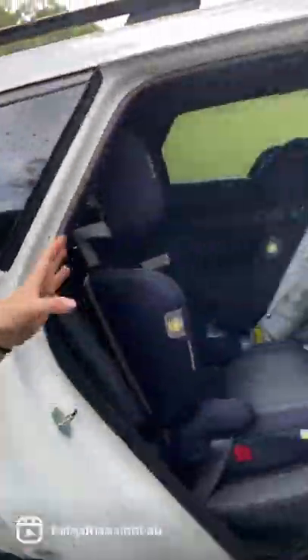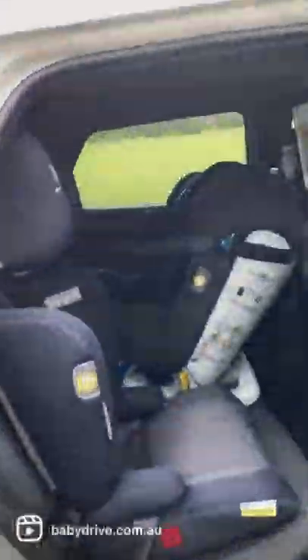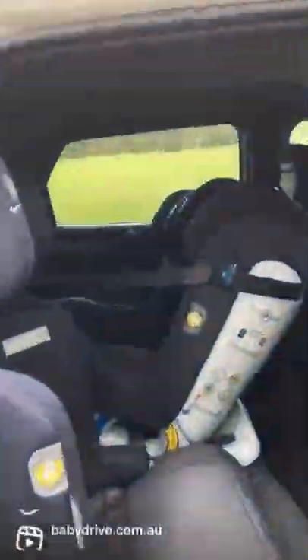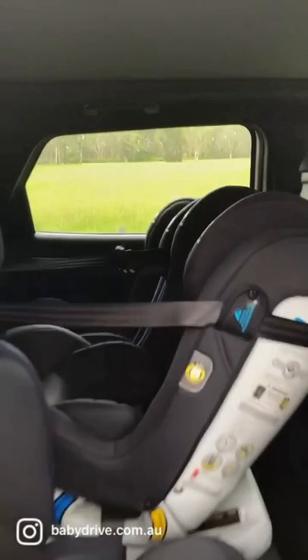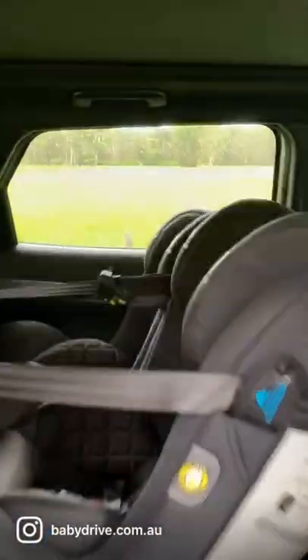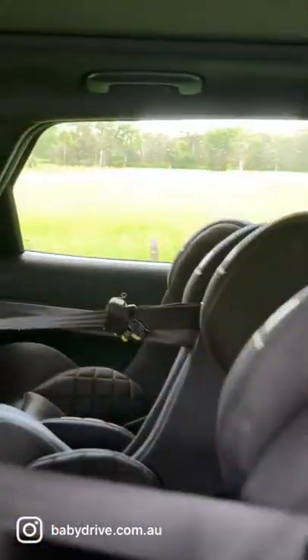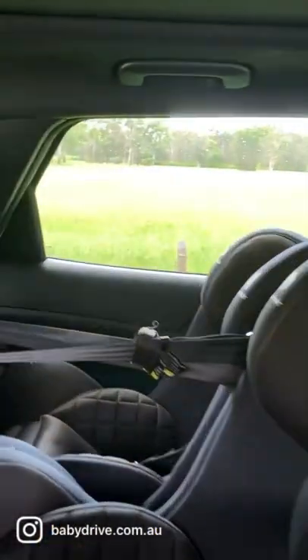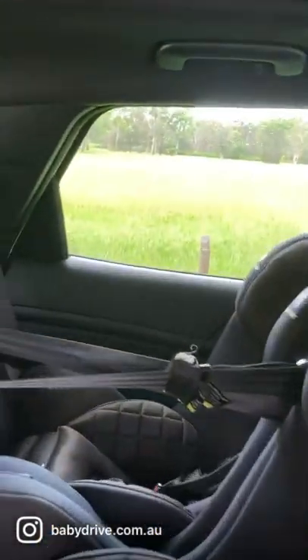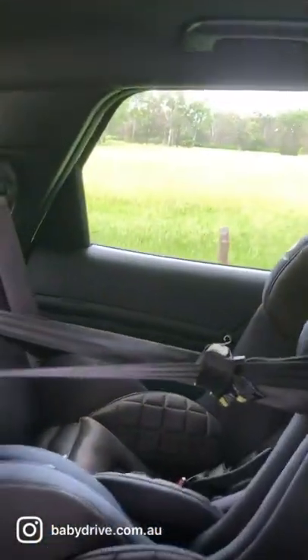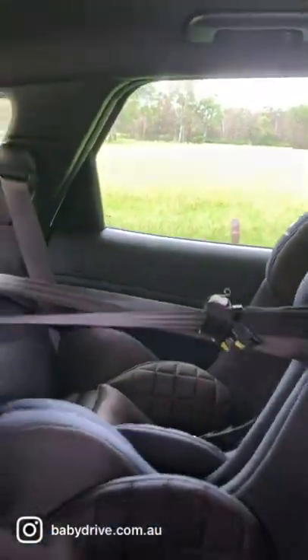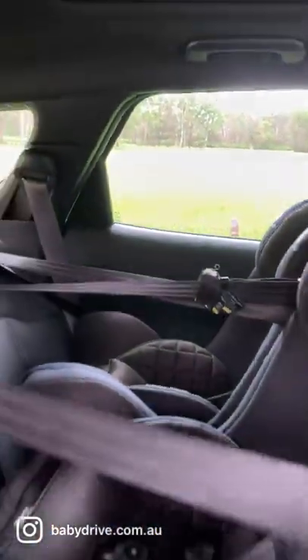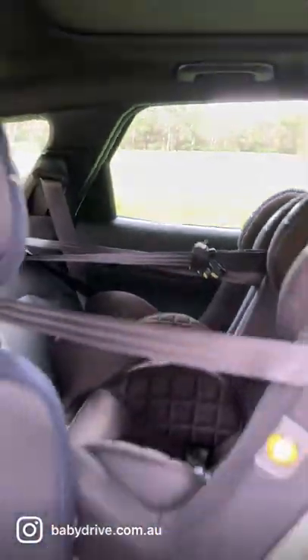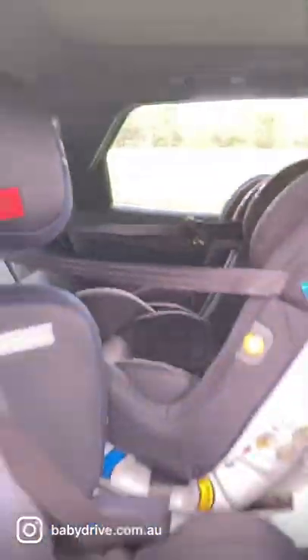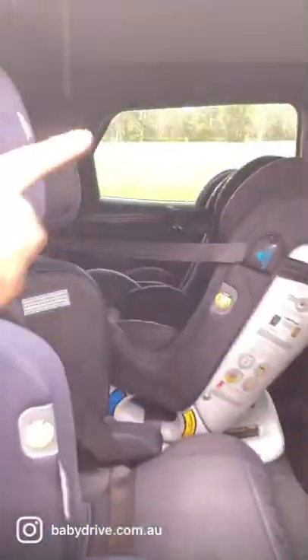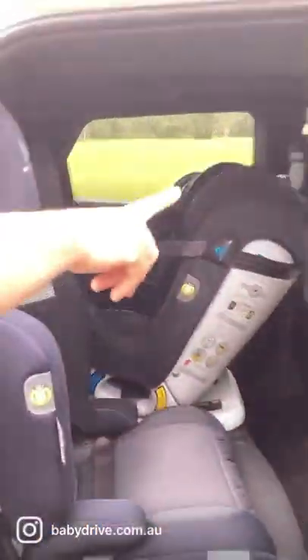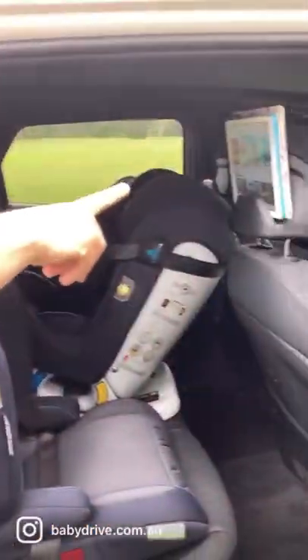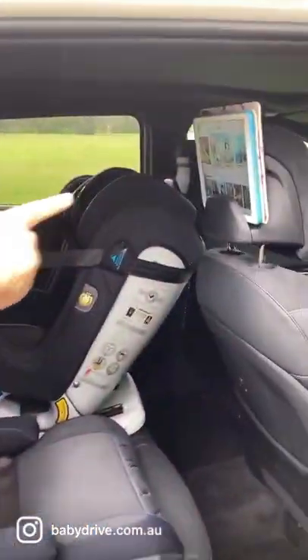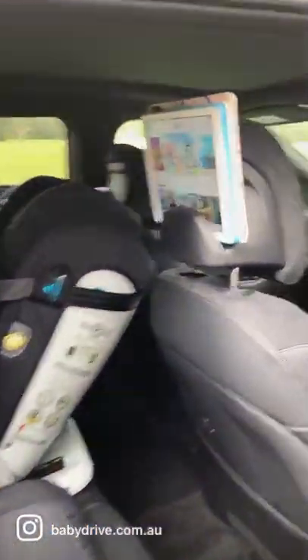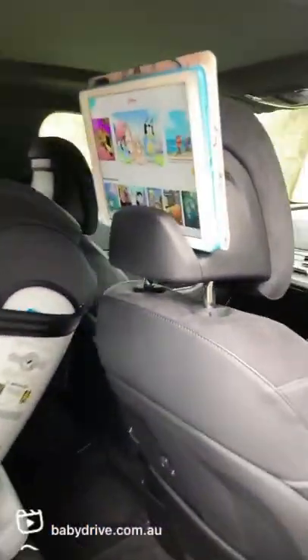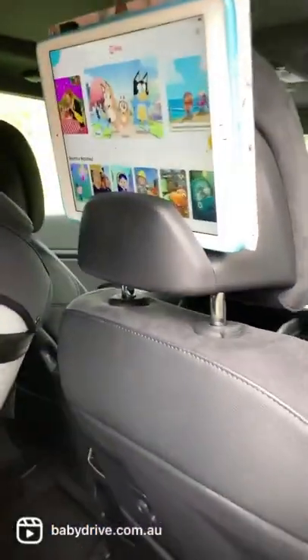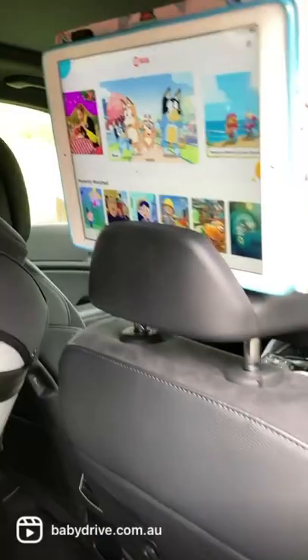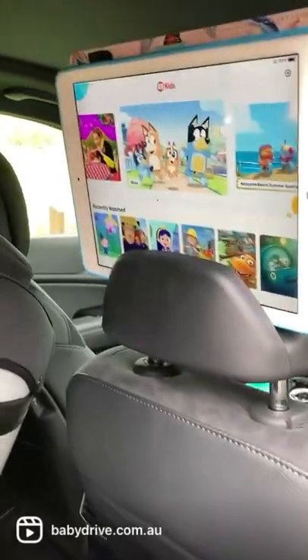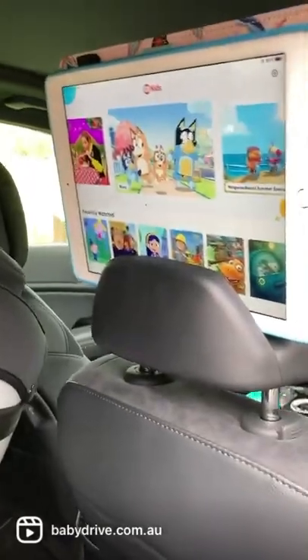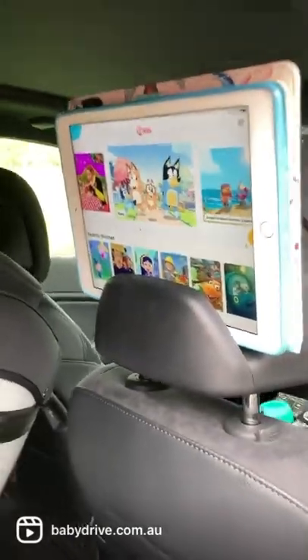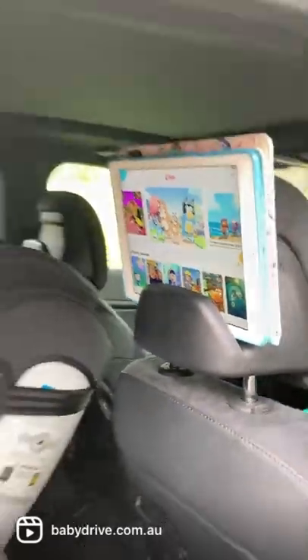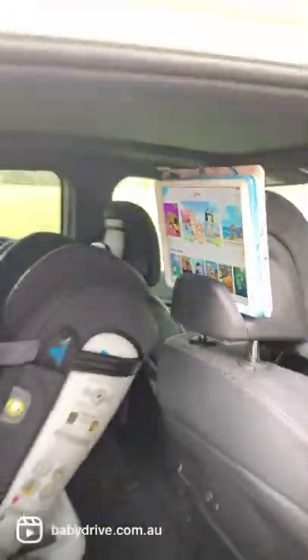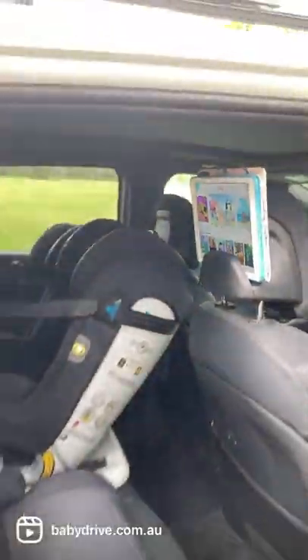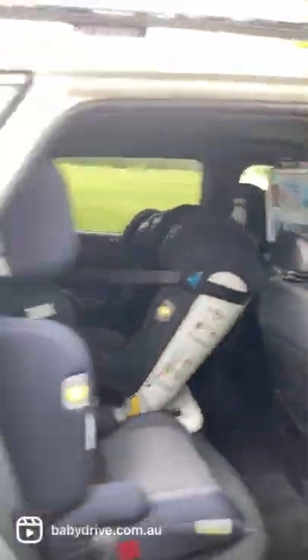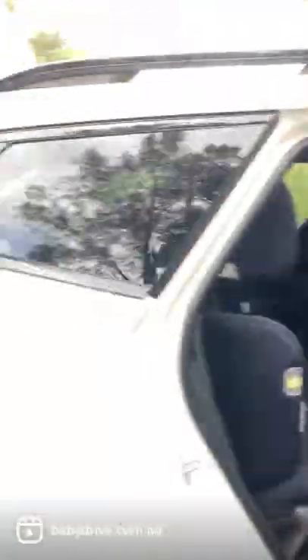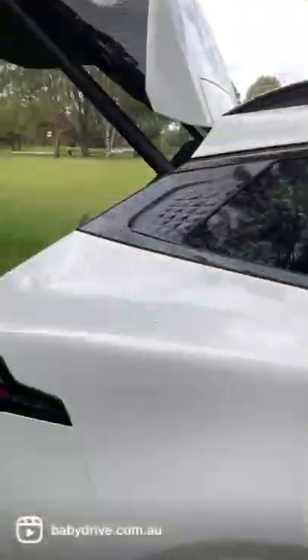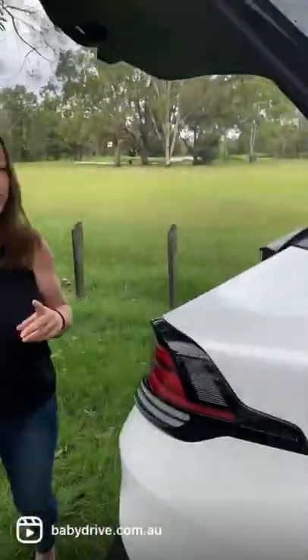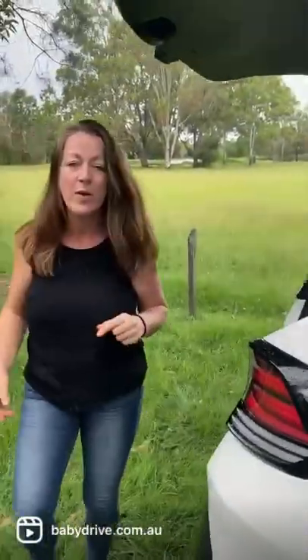This will fit three InfaSecure child car seats across here. And also check out the headrest that will hold an iPad for your kids in the back — everyone loves a bit of Bluey.